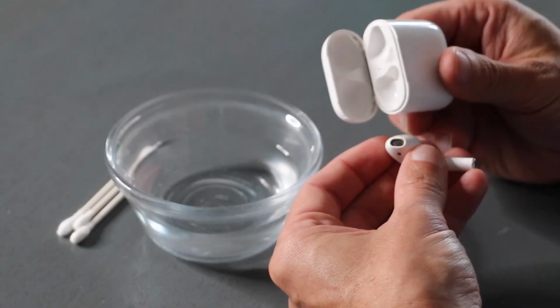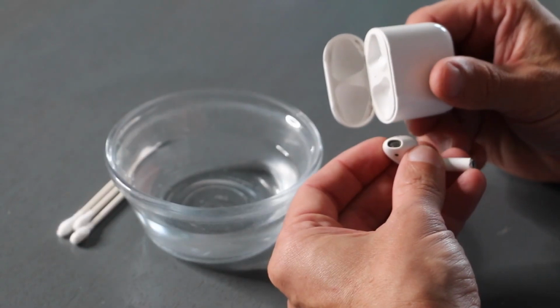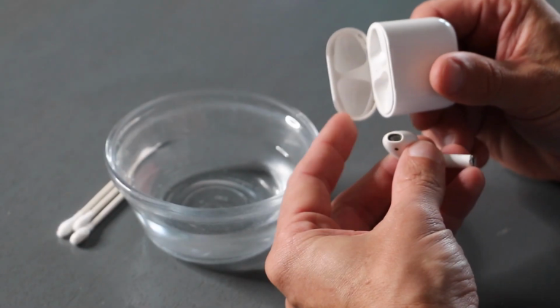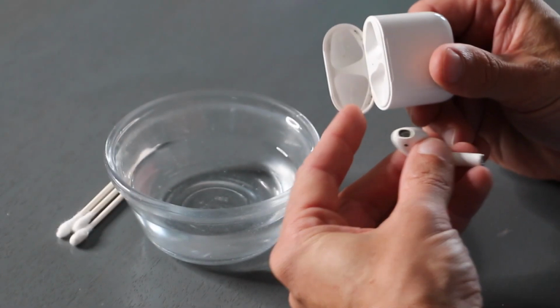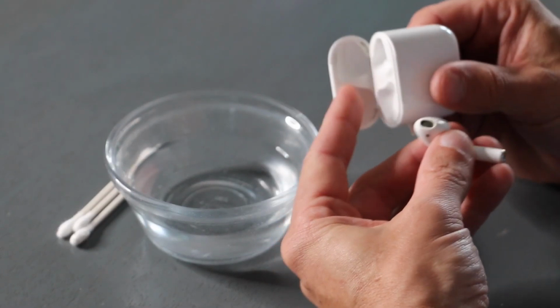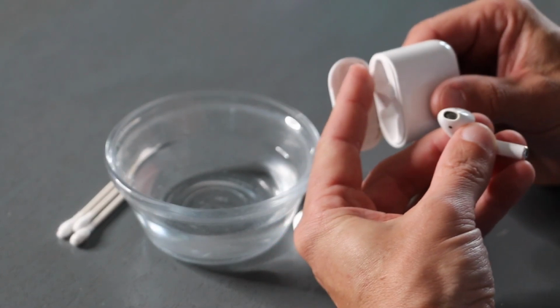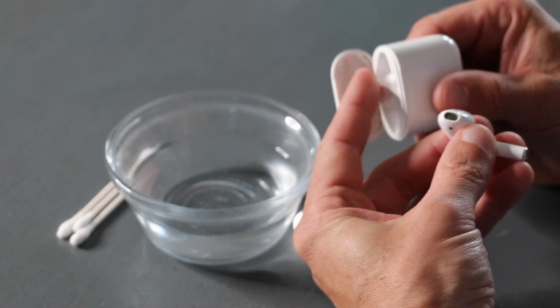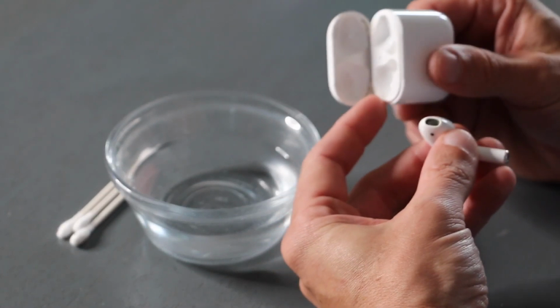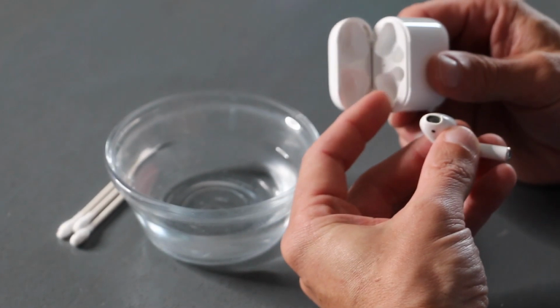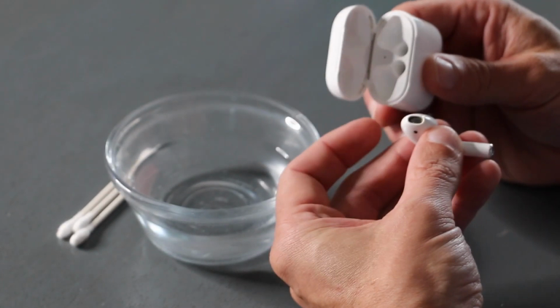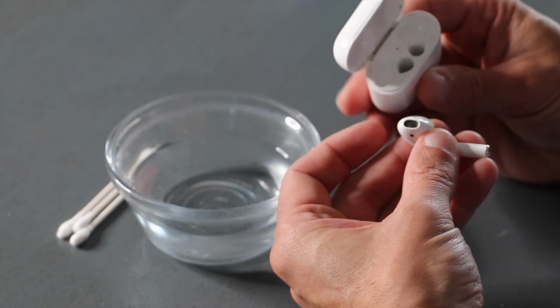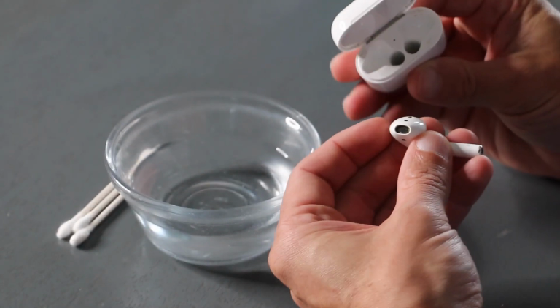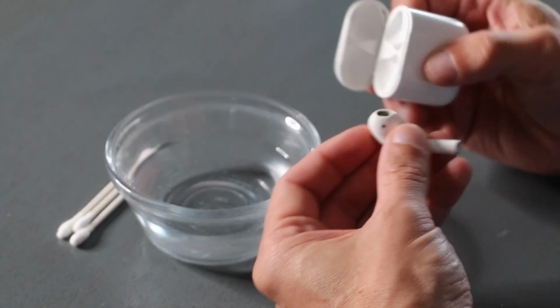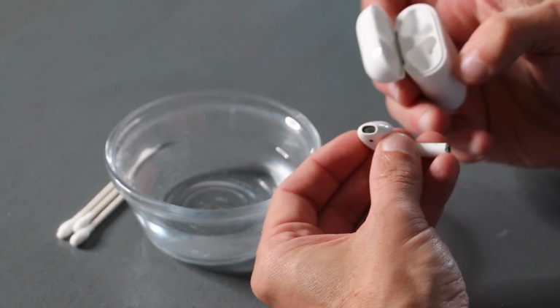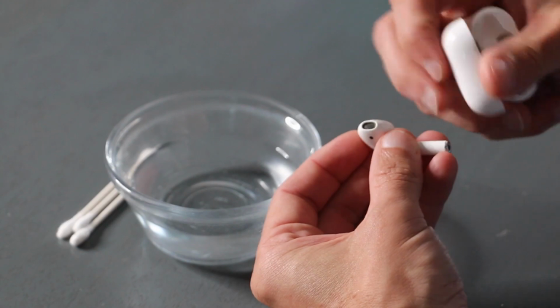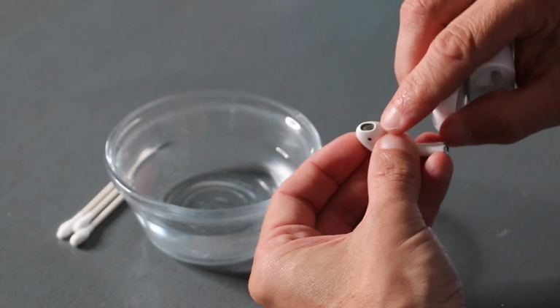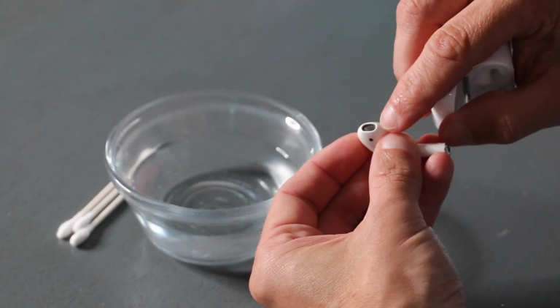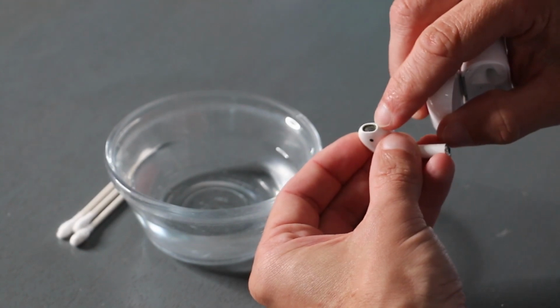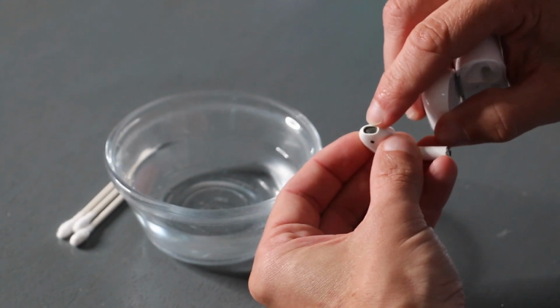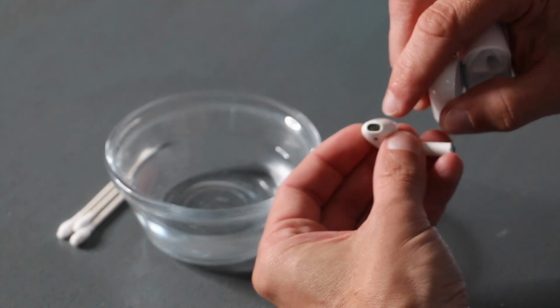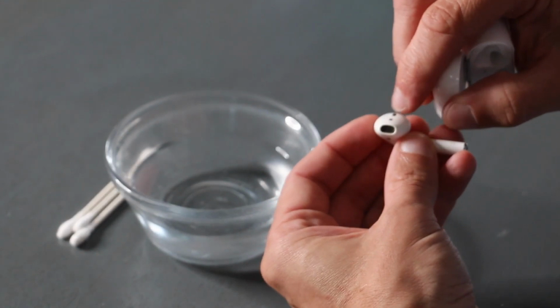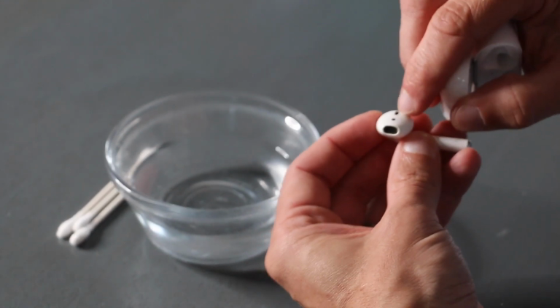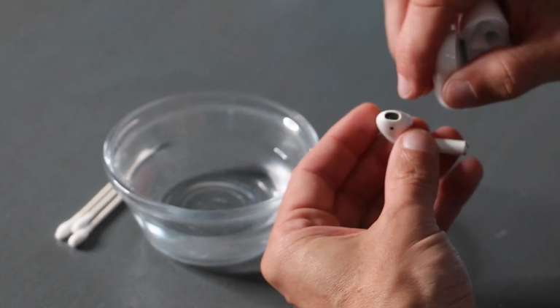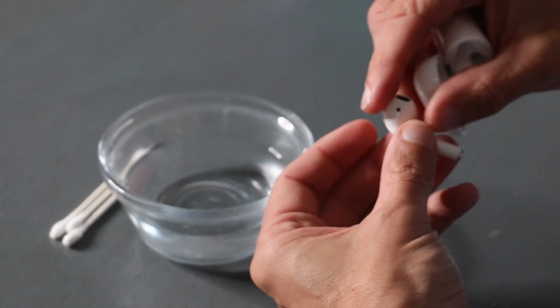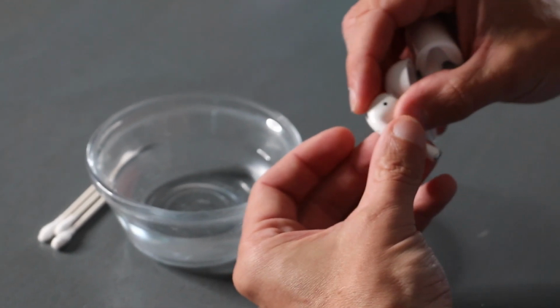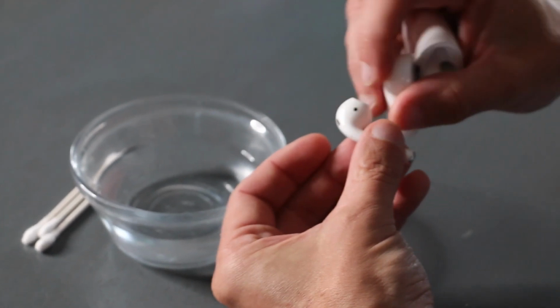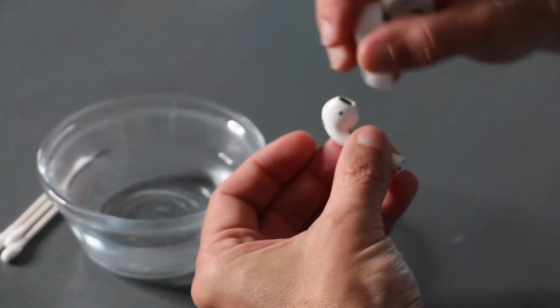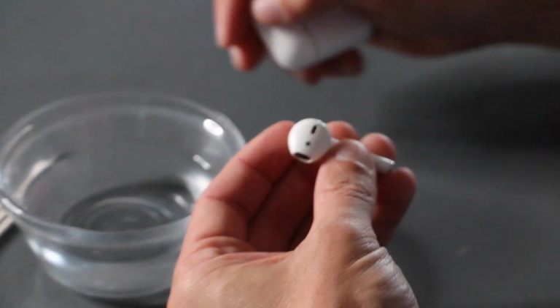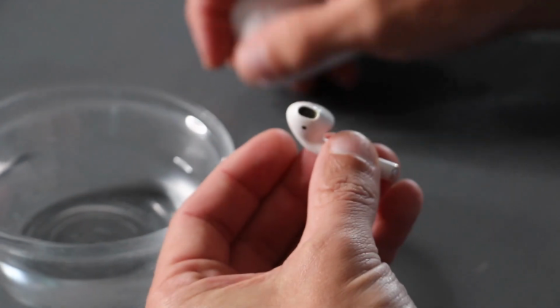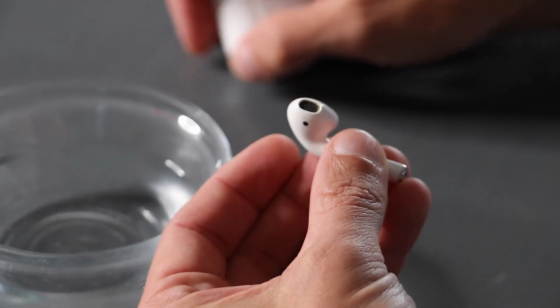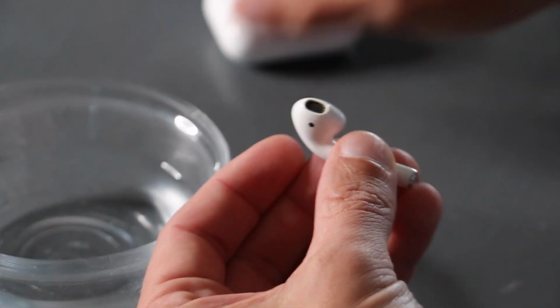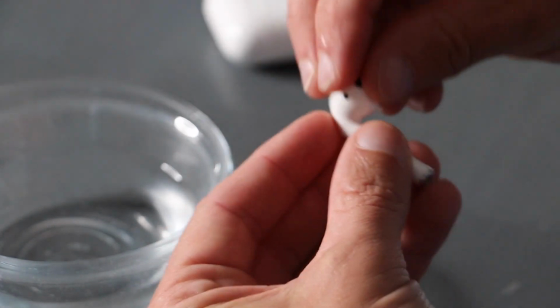Okay, so you can see they're a little bit dirty — a little bit of dirt there, a little bit of things there. We're gonna clean the case and we're gonna clean the AirPods. You can see there's dirt and stuff in there, and in each of the little microphone-type openings.